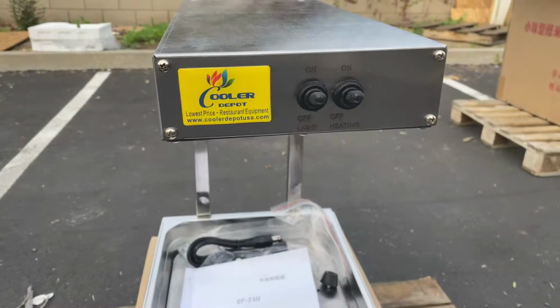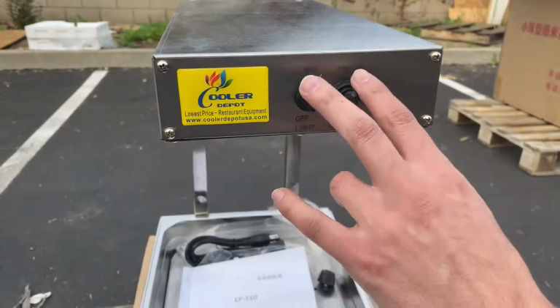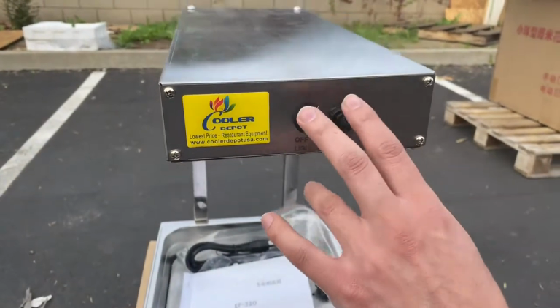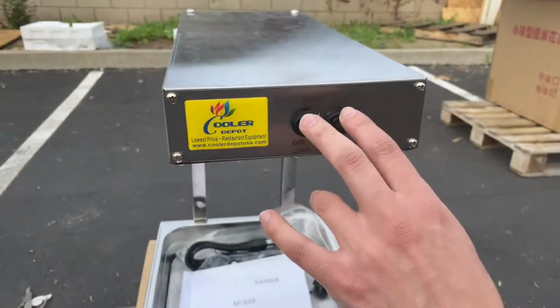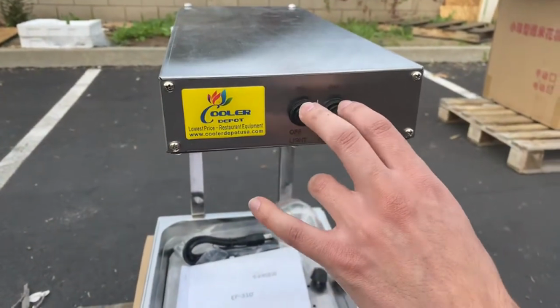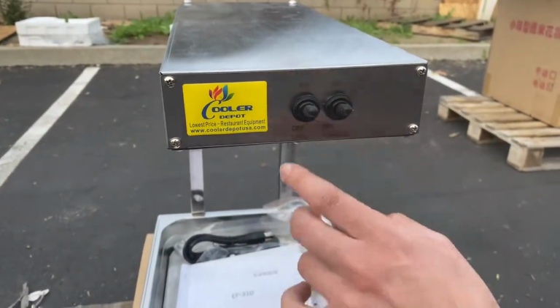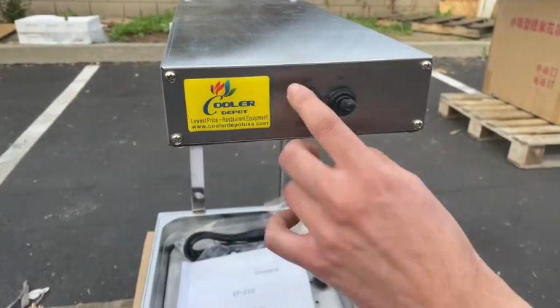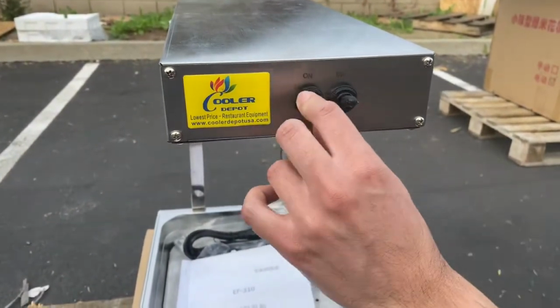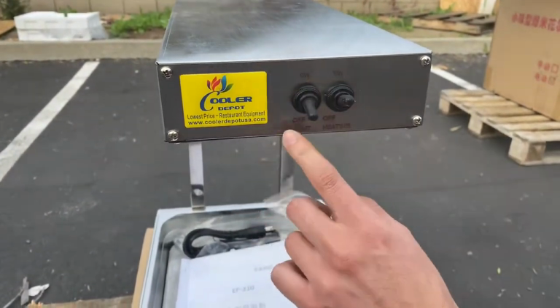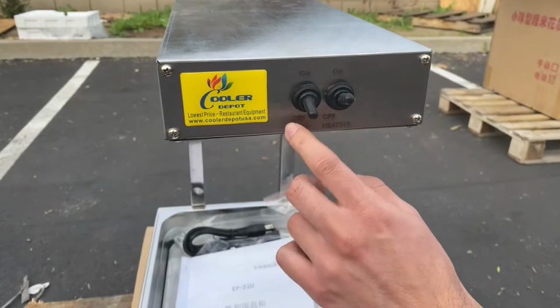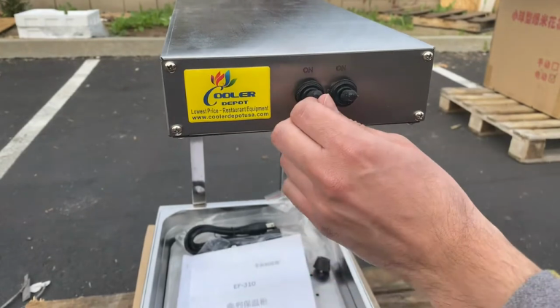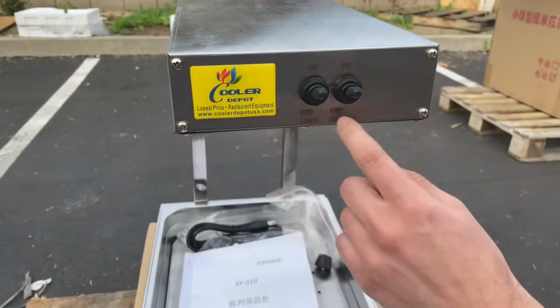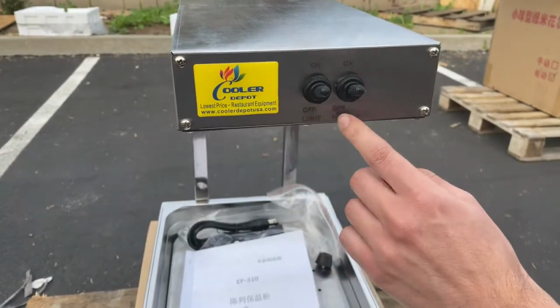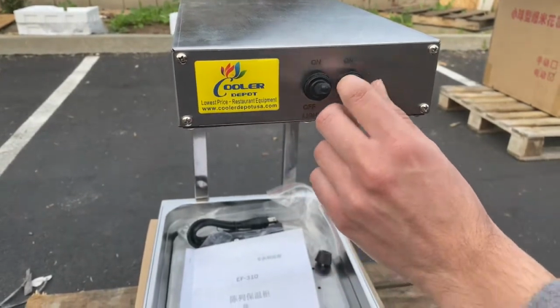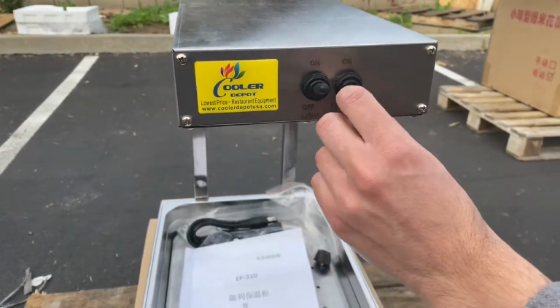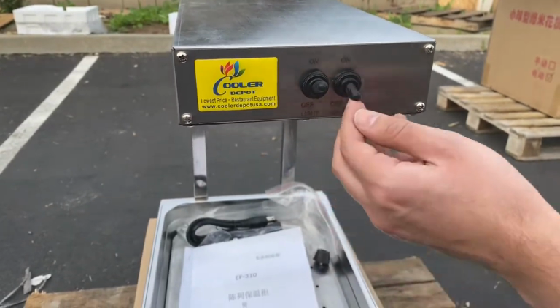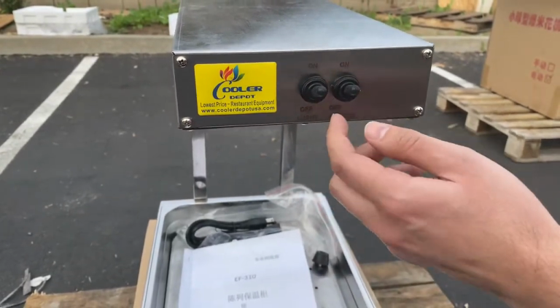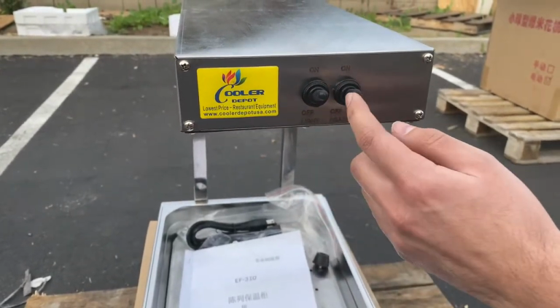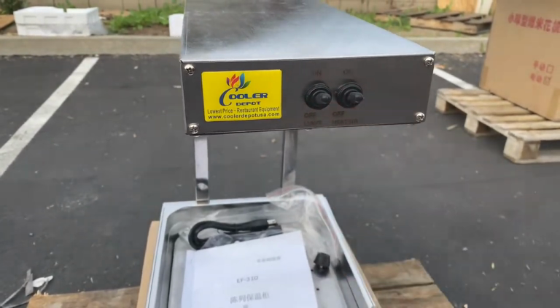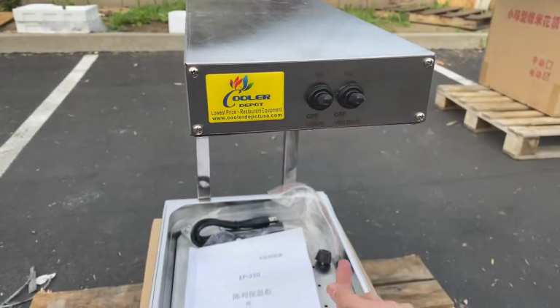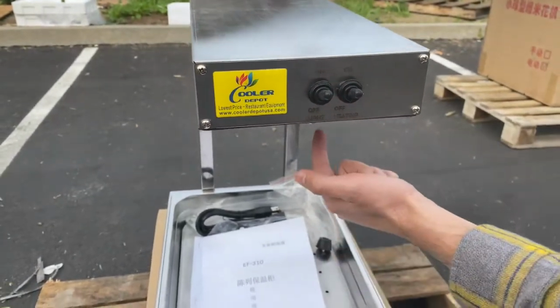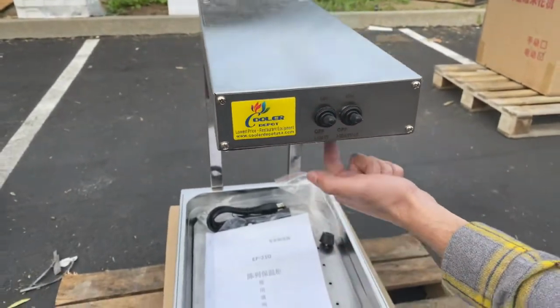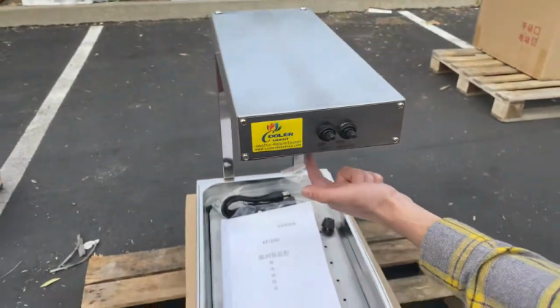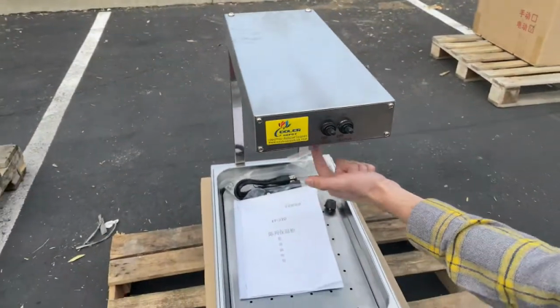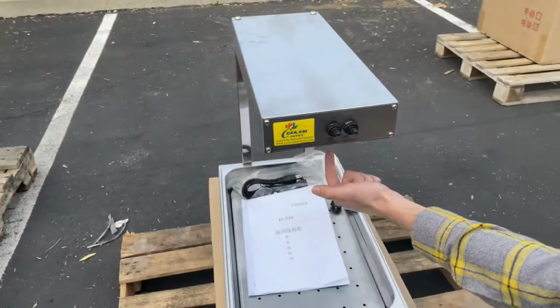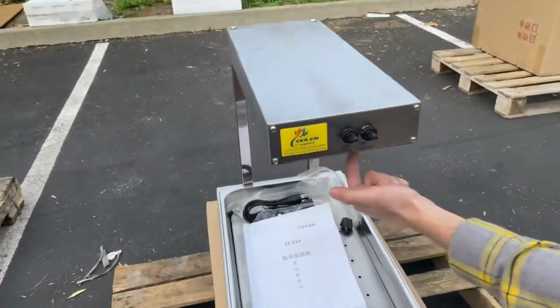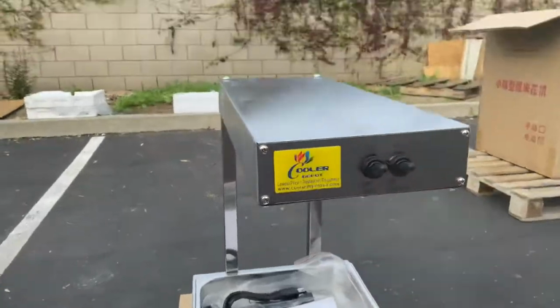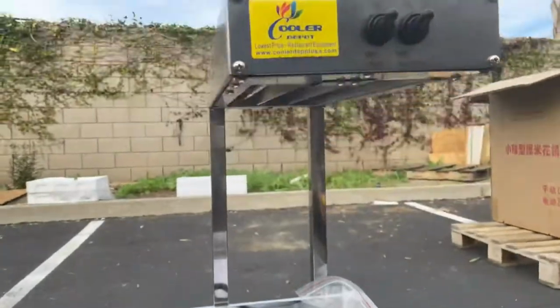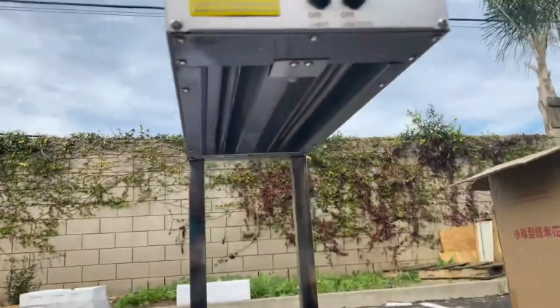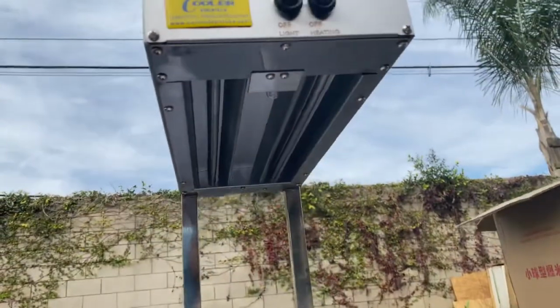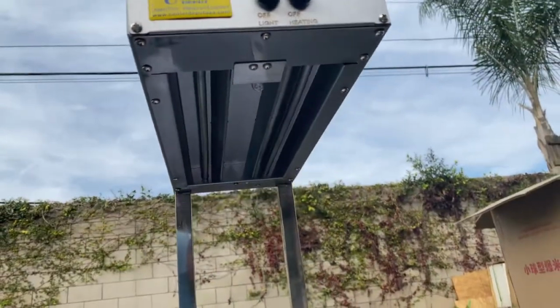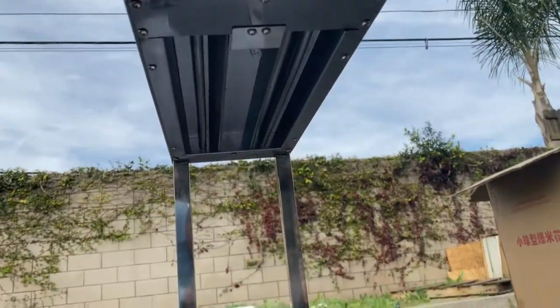On the front, you have your switches. You've got a light switch and you've got your heating switch, which would be the one on the right. The heating element is going to be over here on the top.